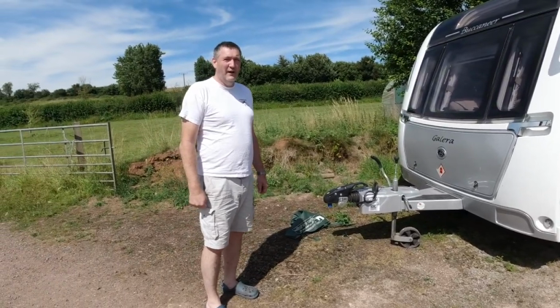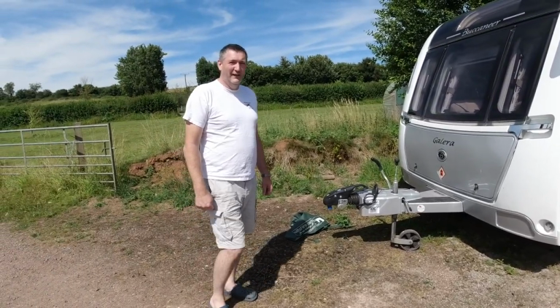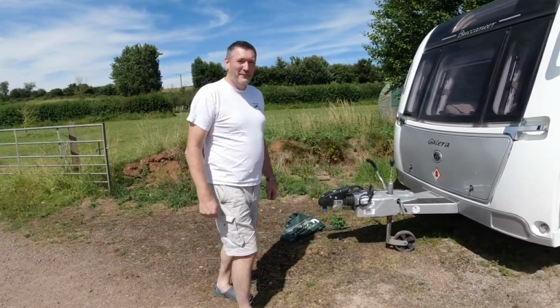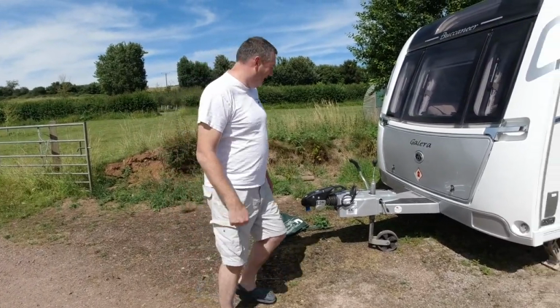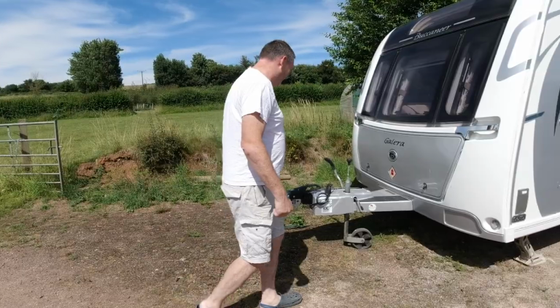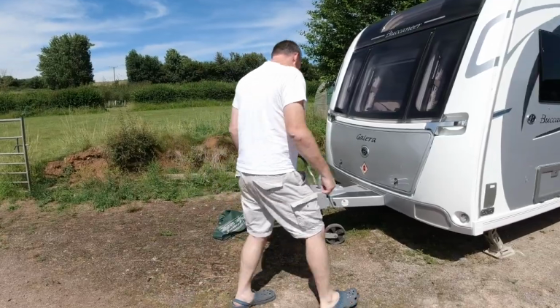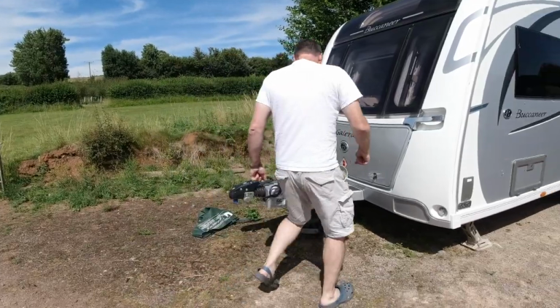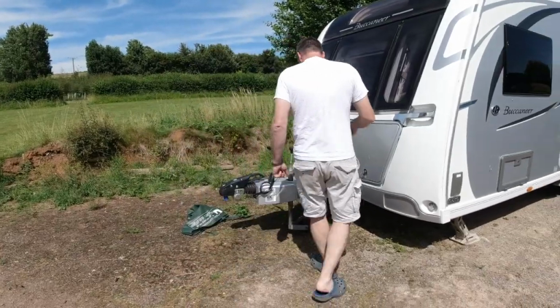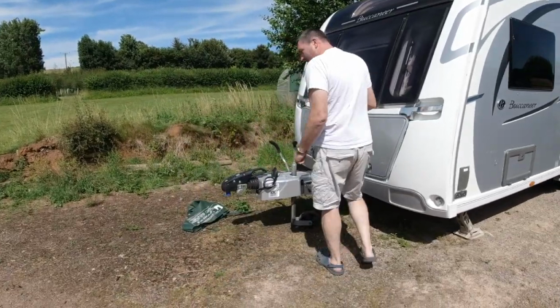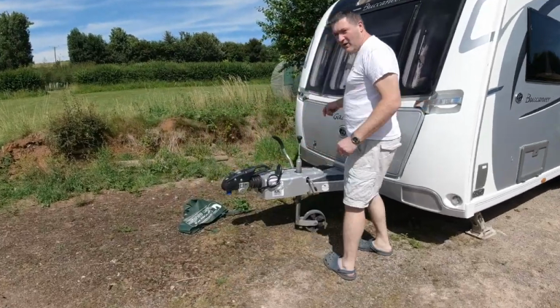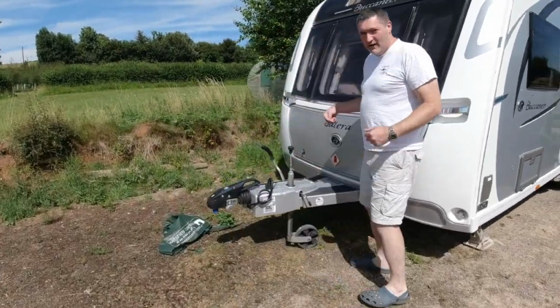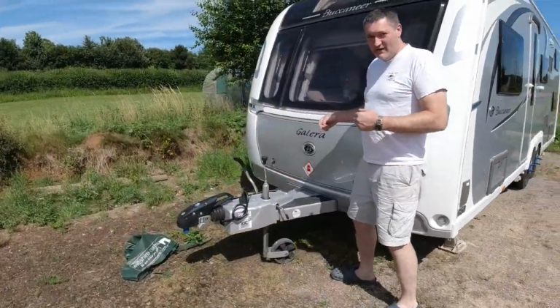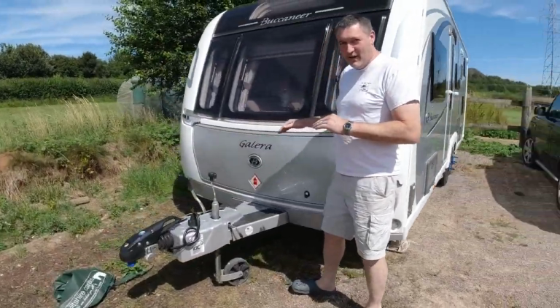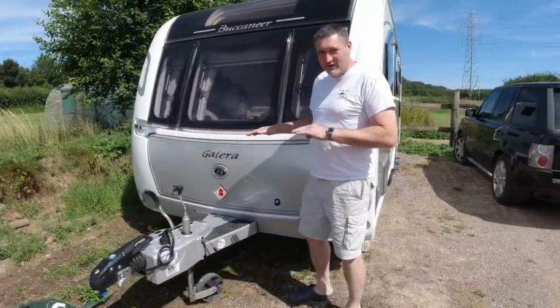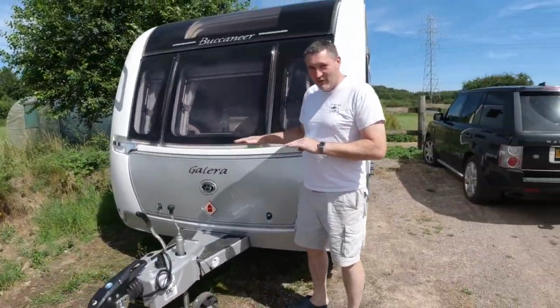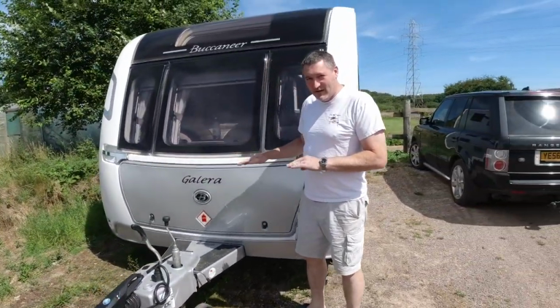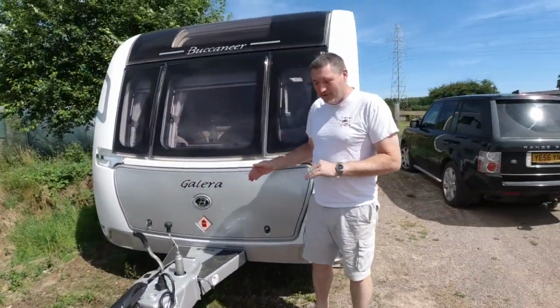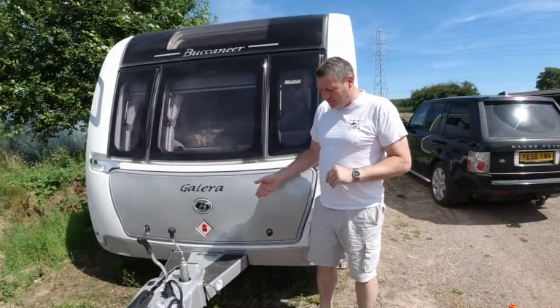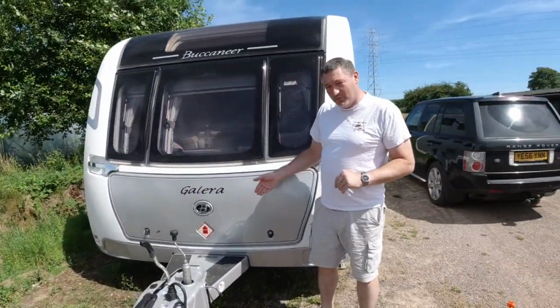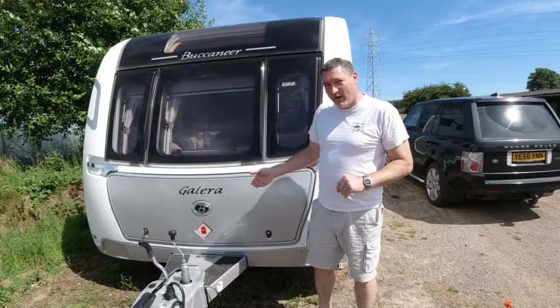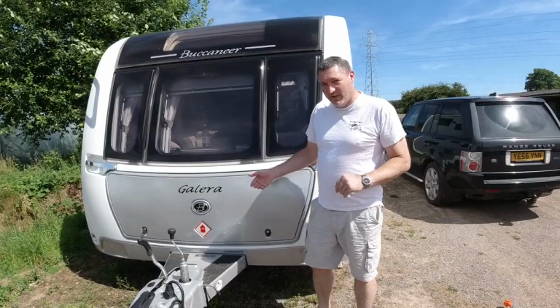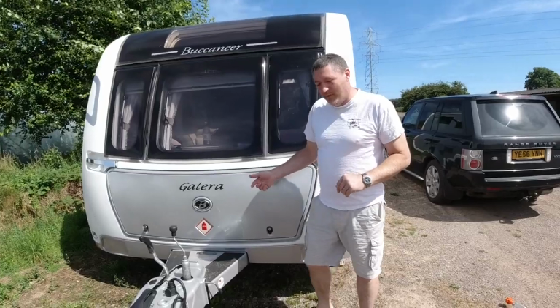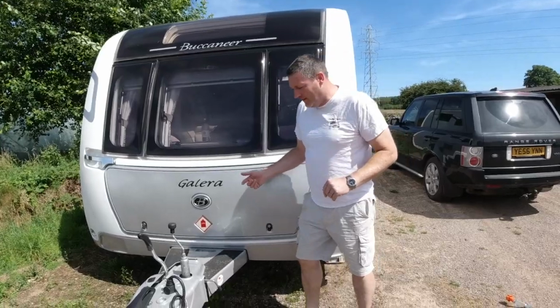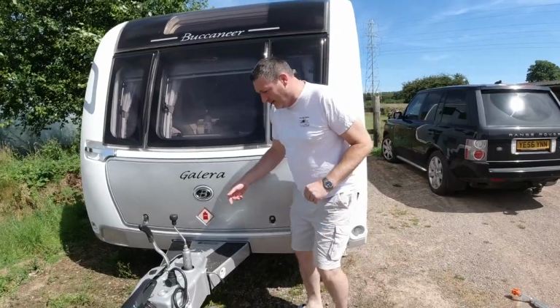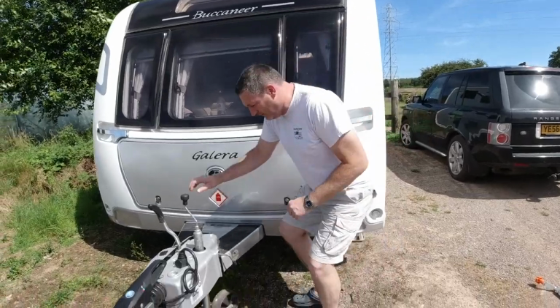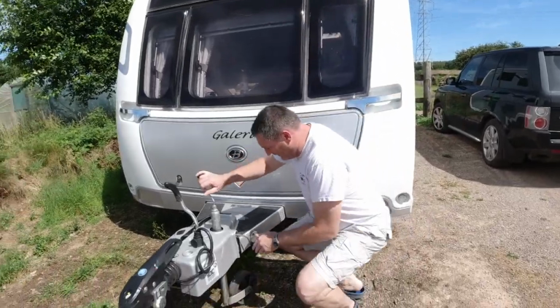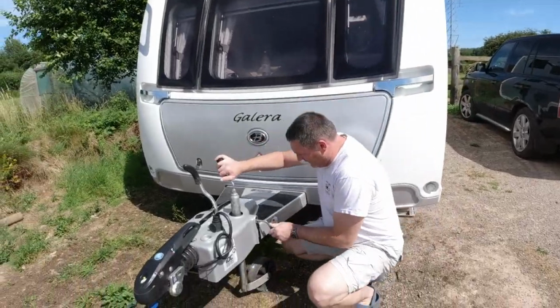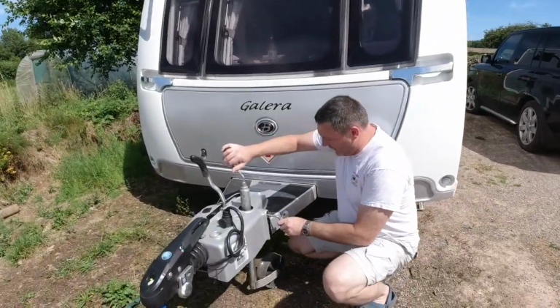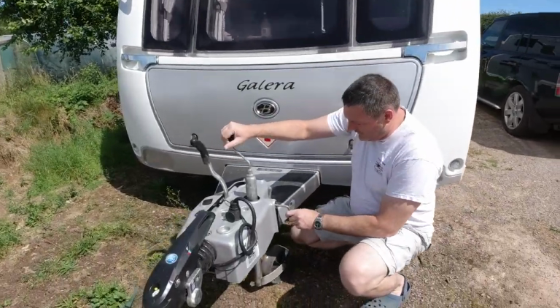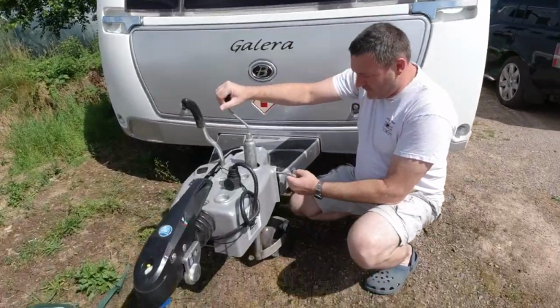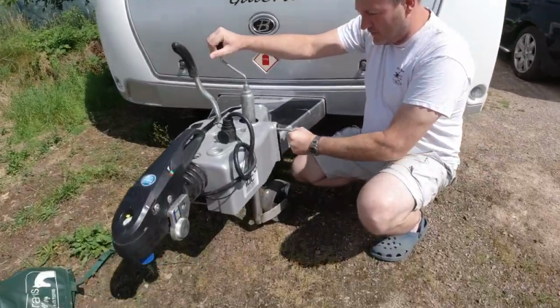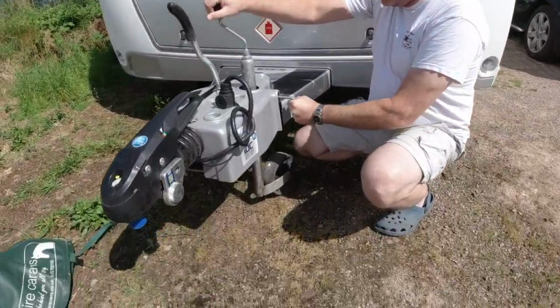Hi. We've got the hydraulic legs and obviously they're already sitting down. We're just going to take a look at it anyway. So it's locked tight.